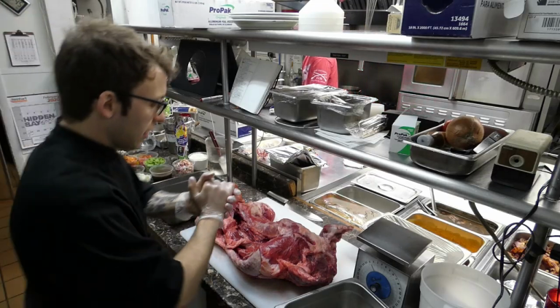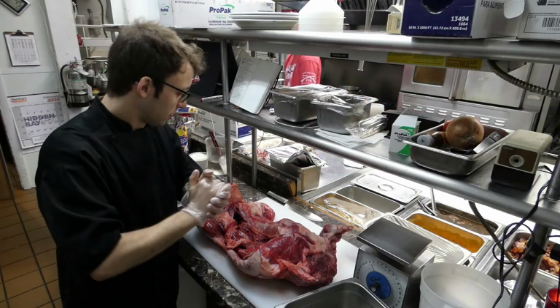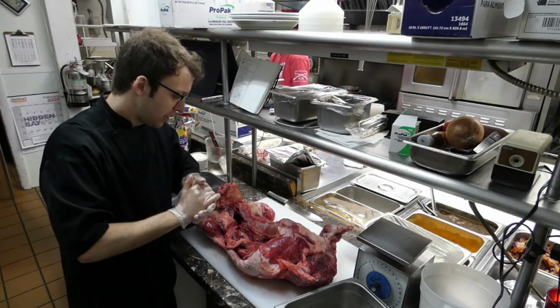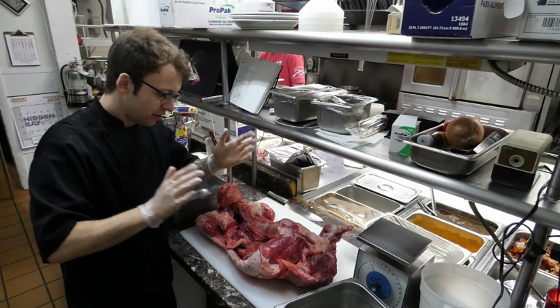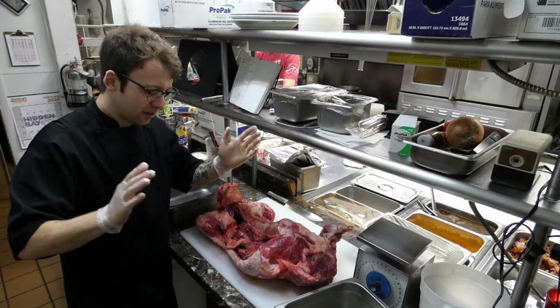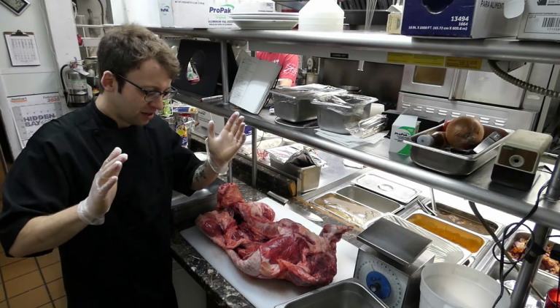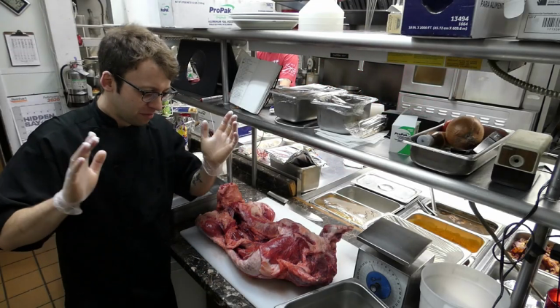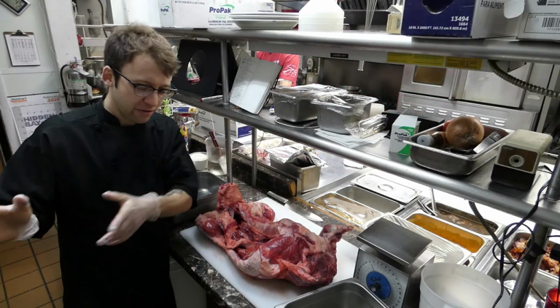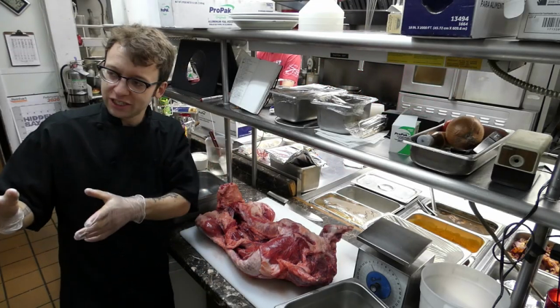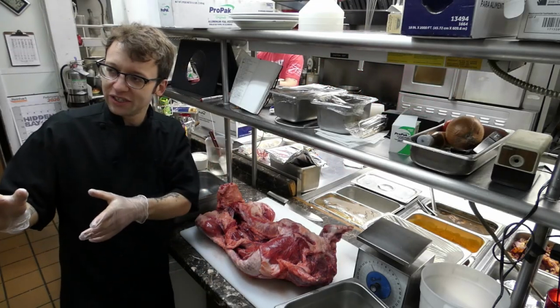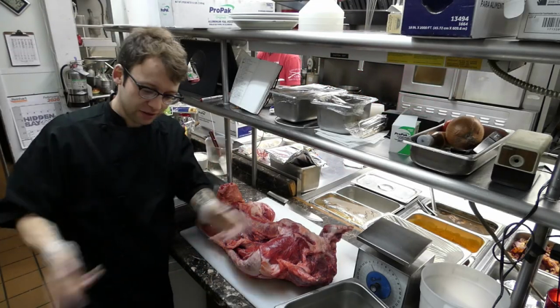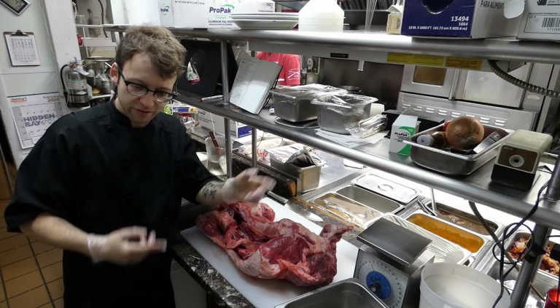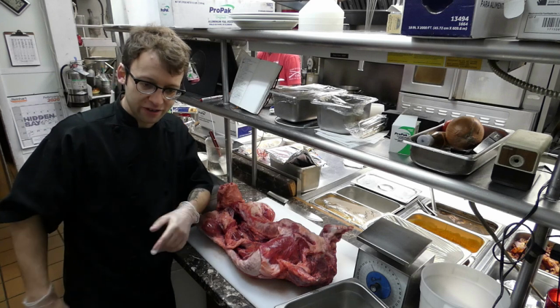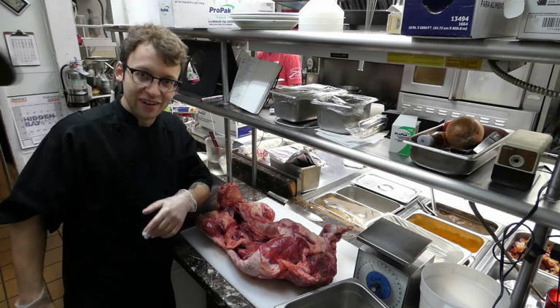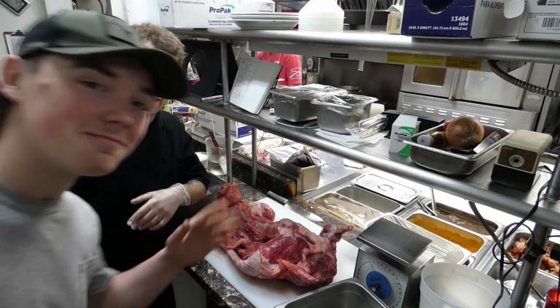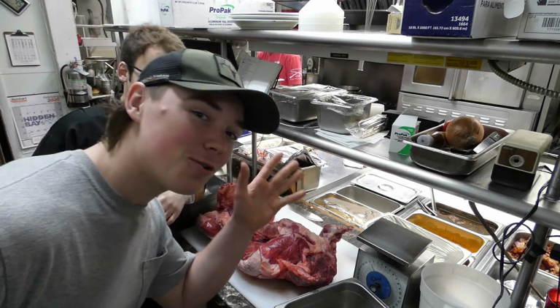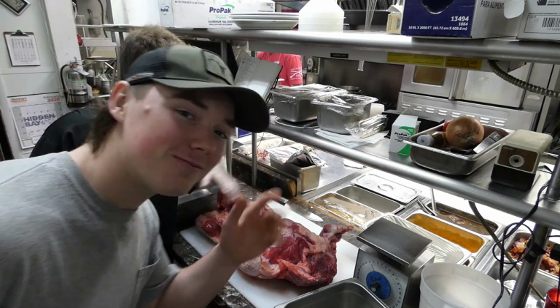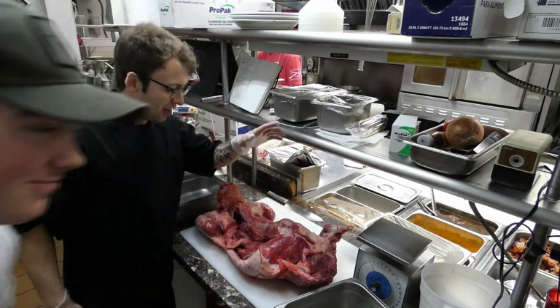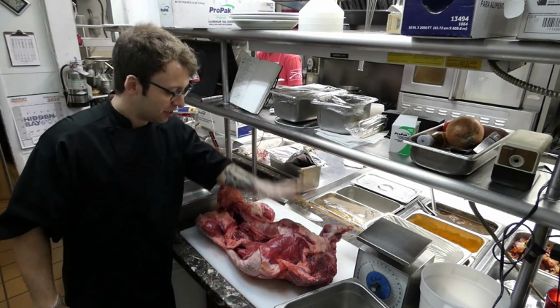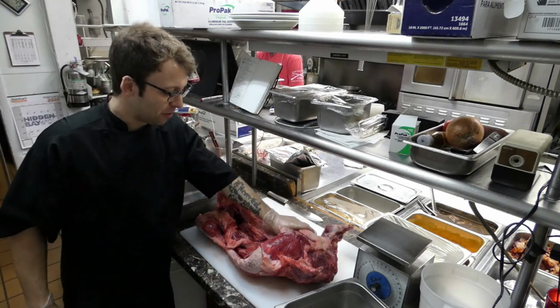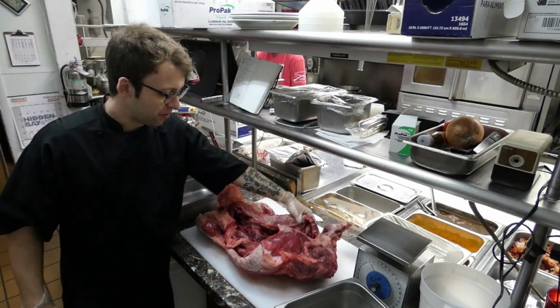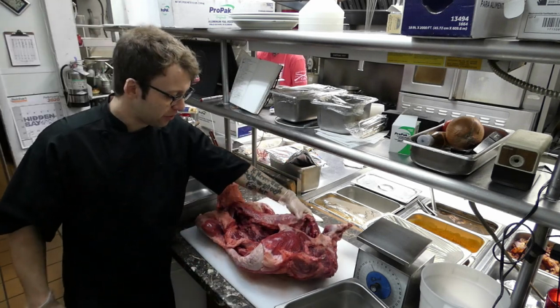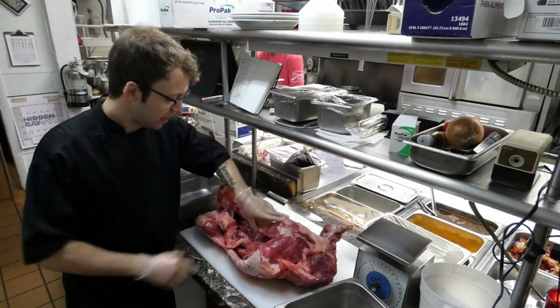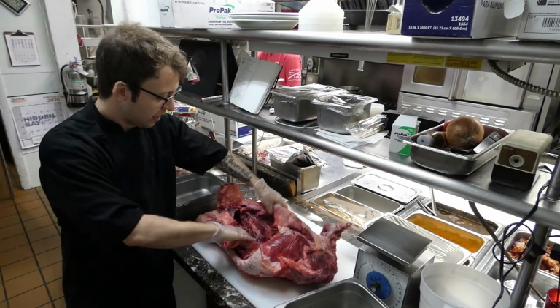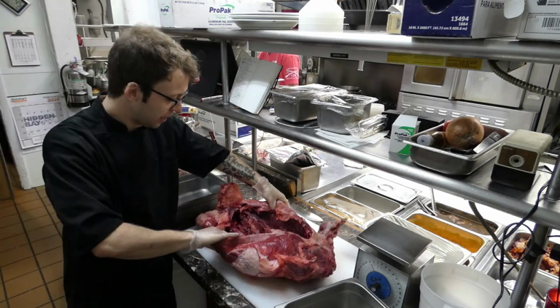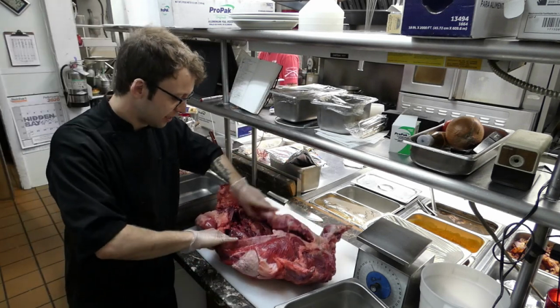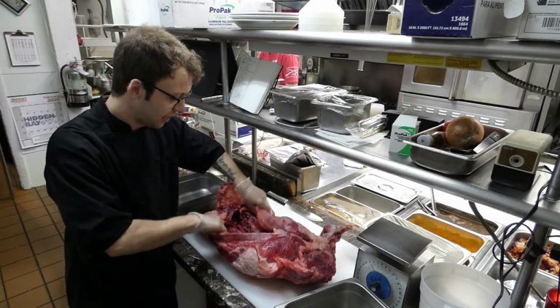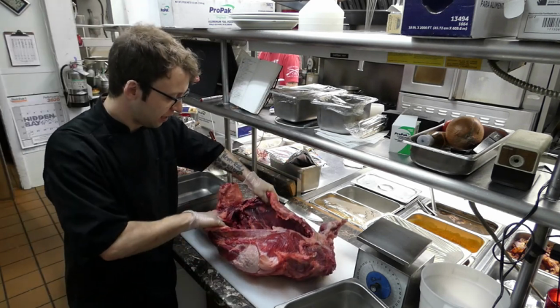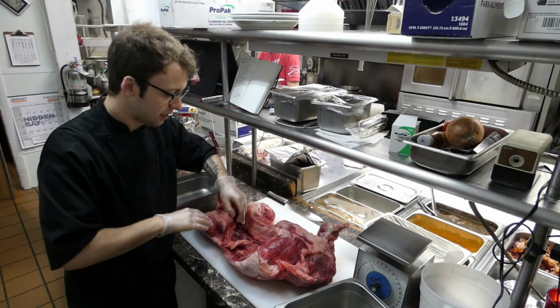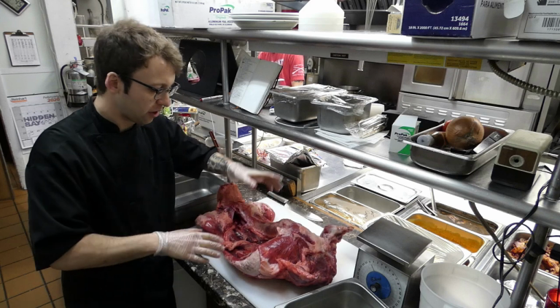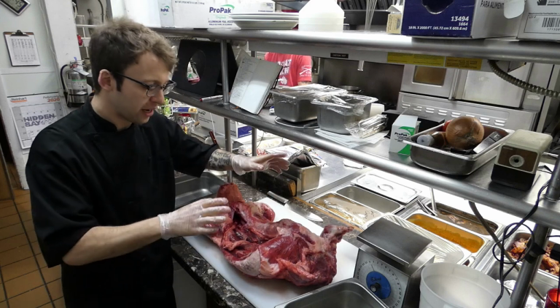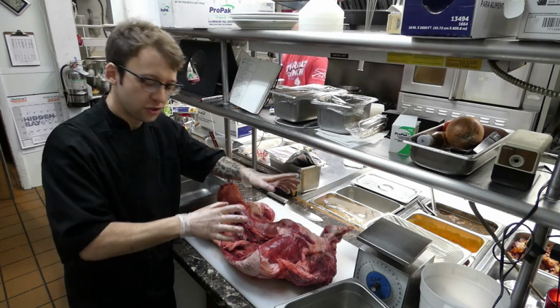All right. So today, my buddy Rich trapped a beaver the other day, gutted it, skinned it, and today we're going to make stew.